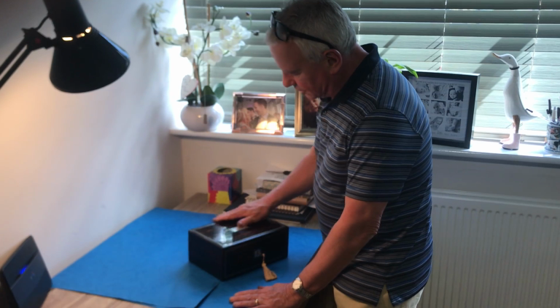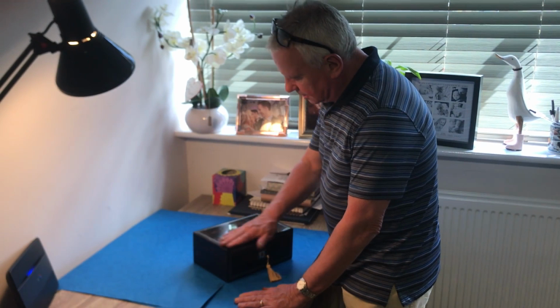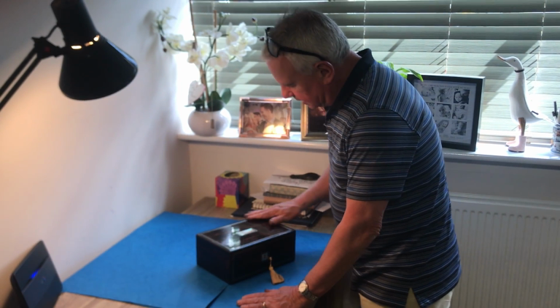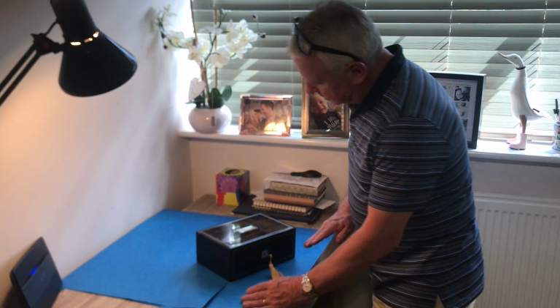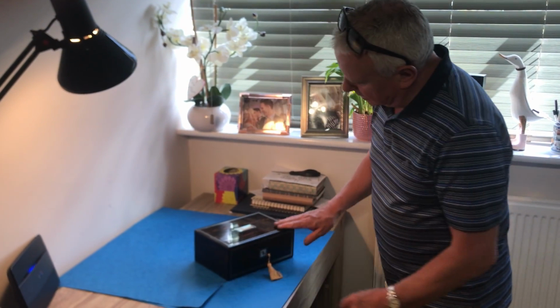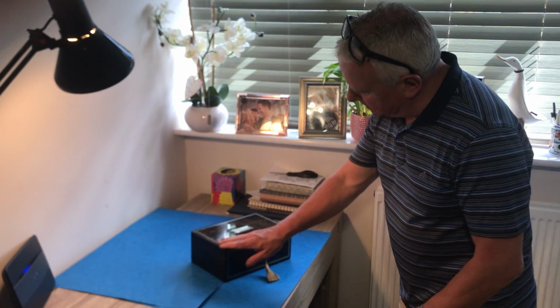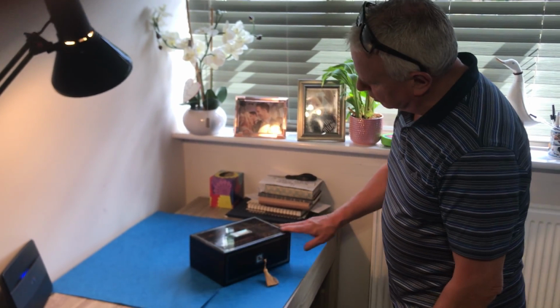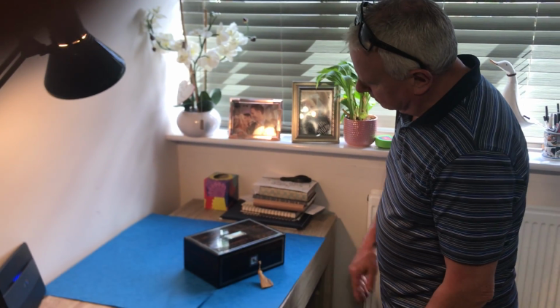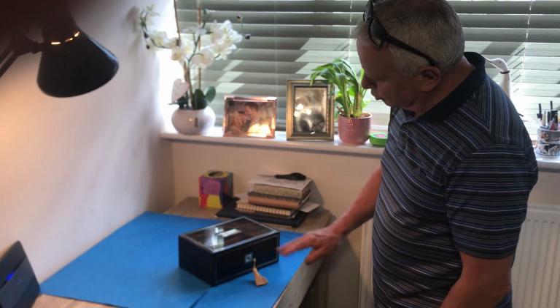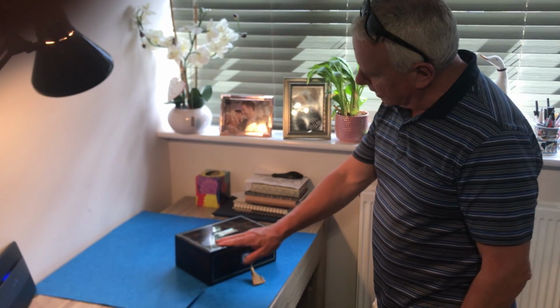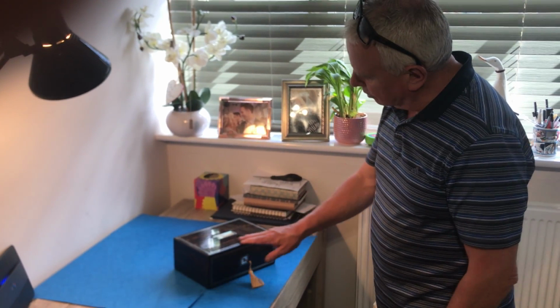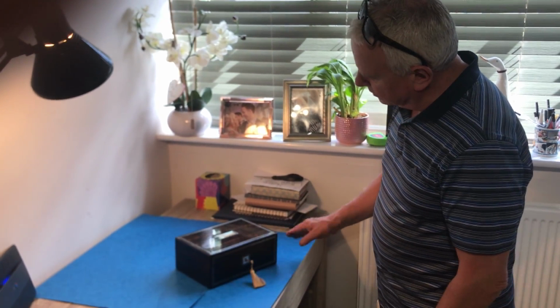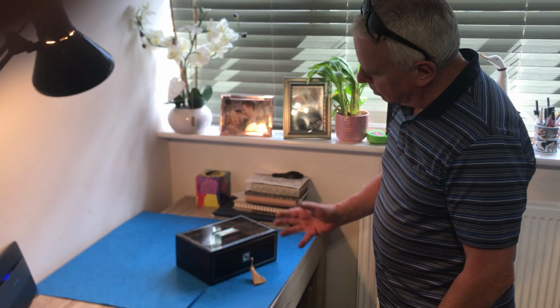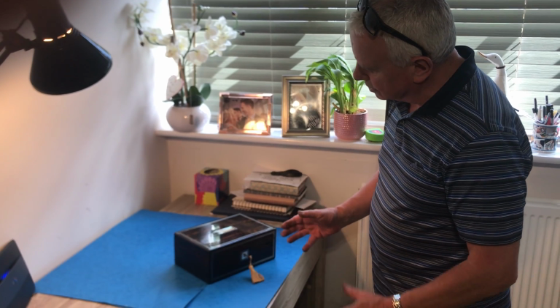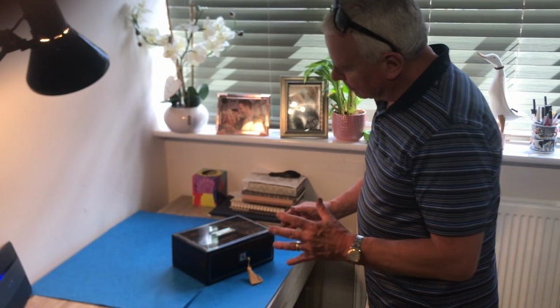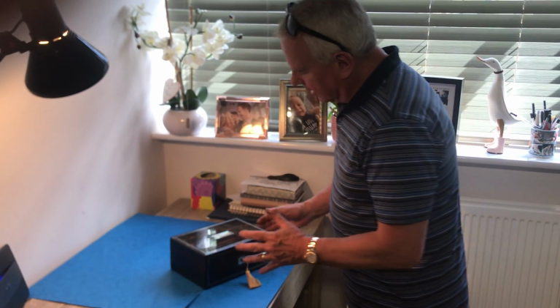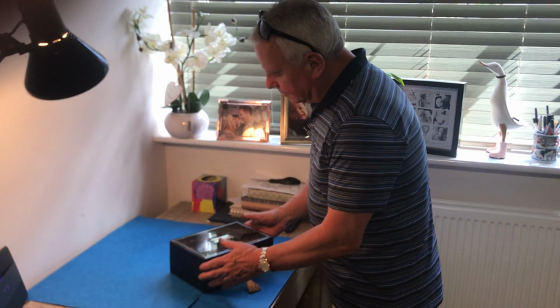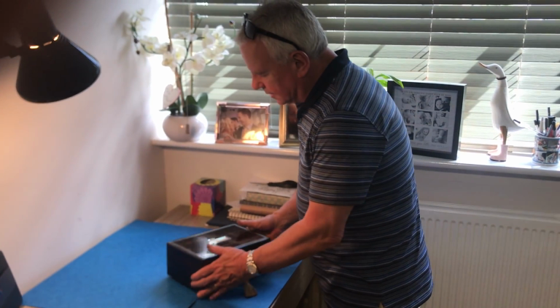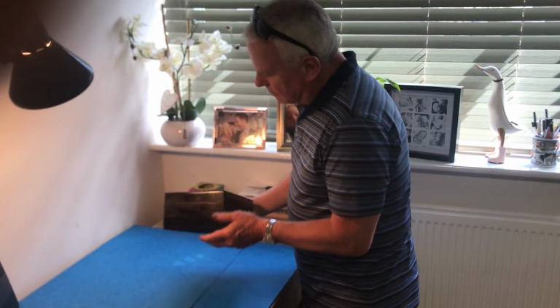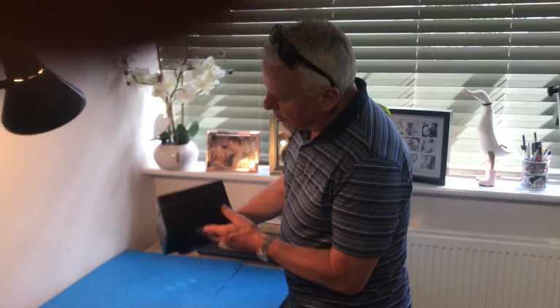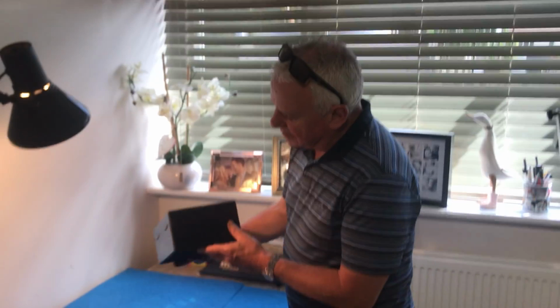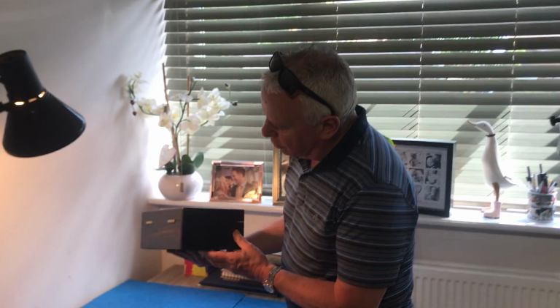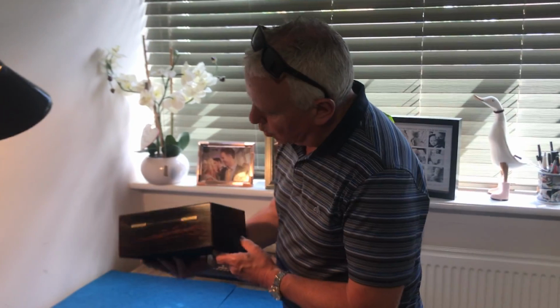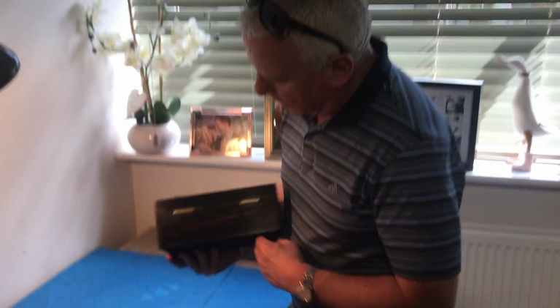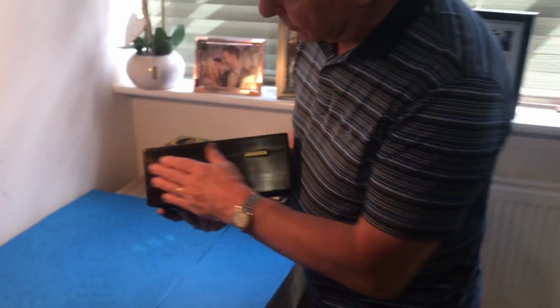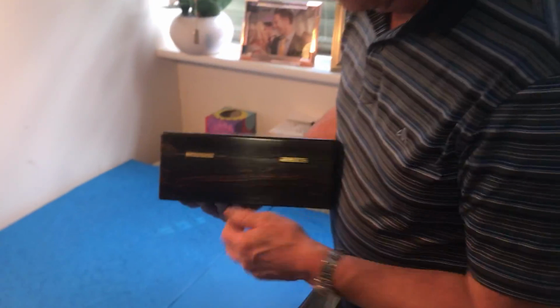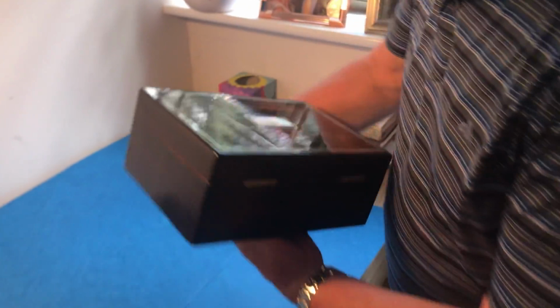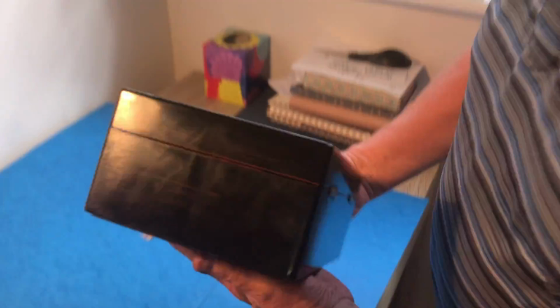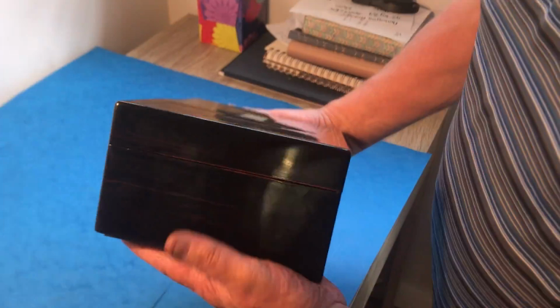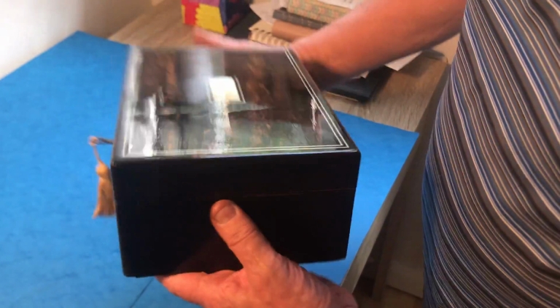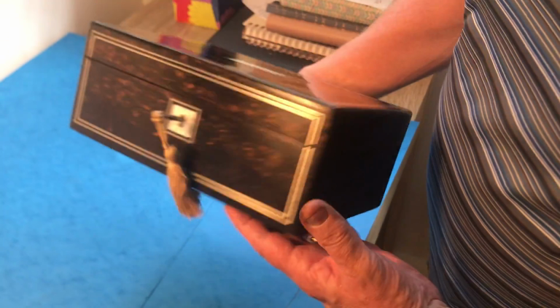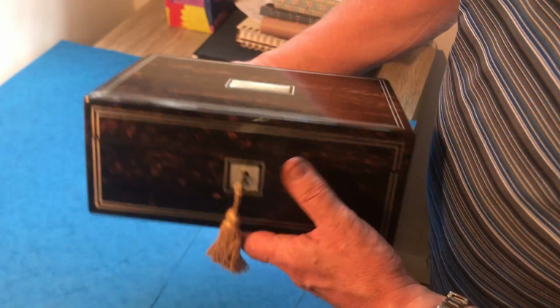Our next offering today is this mid-Victorian pewter inlaid coromandel box. It's nice quality — it's coromandel all the way around. On some of the lesser boxes you'll find fruitwood sides.